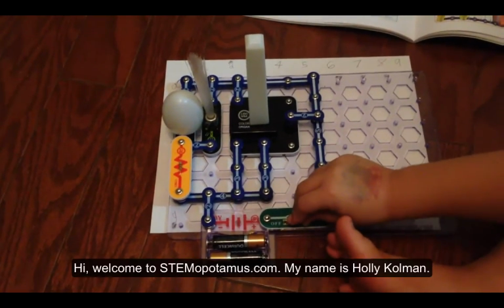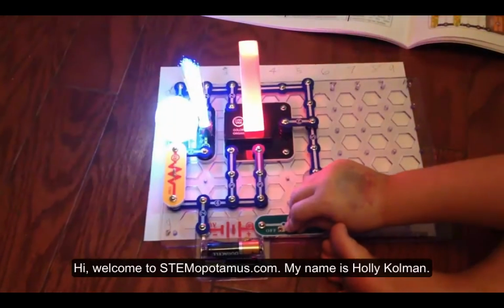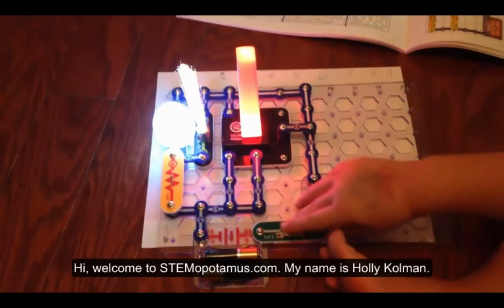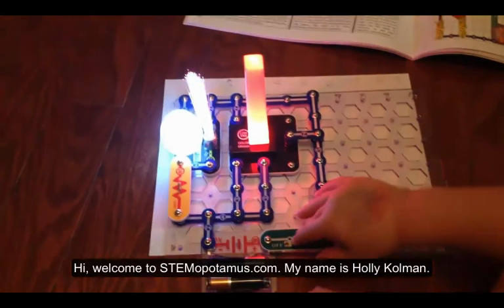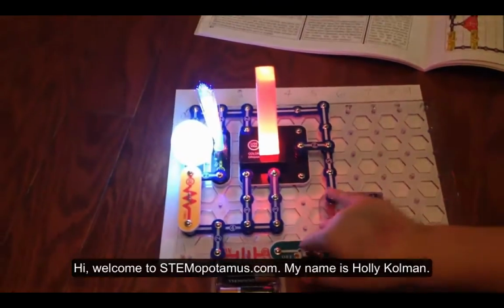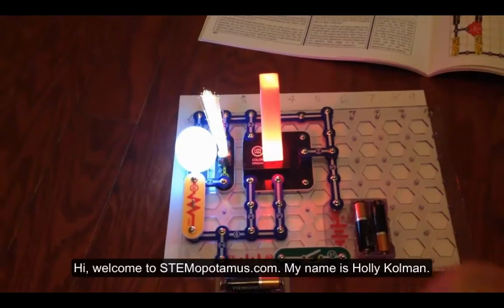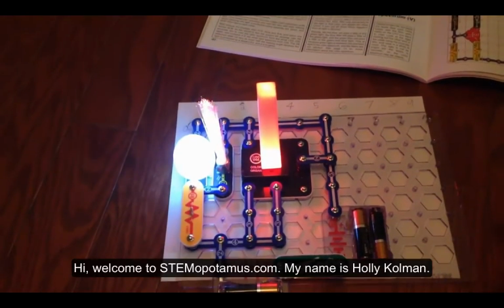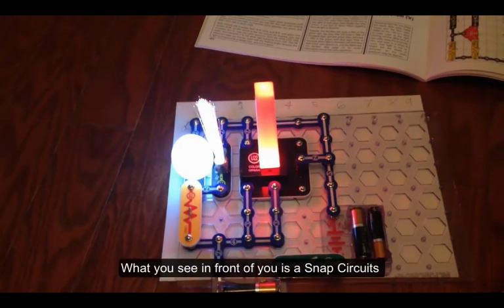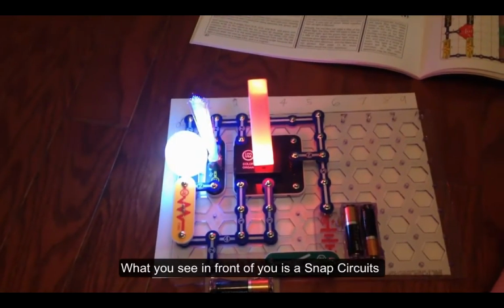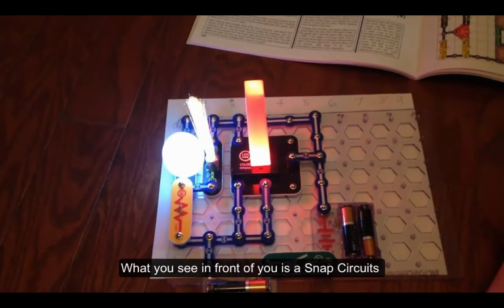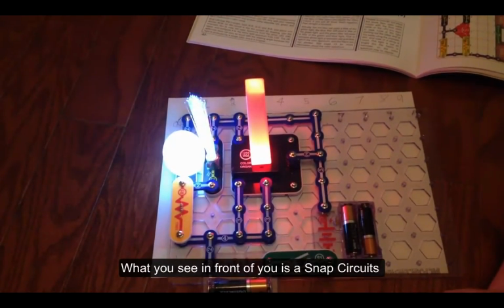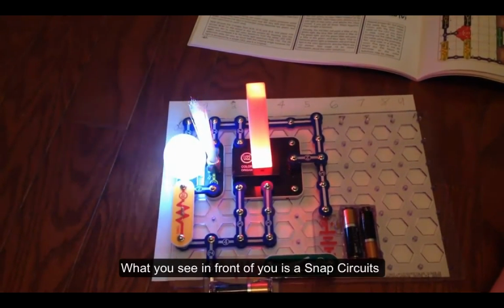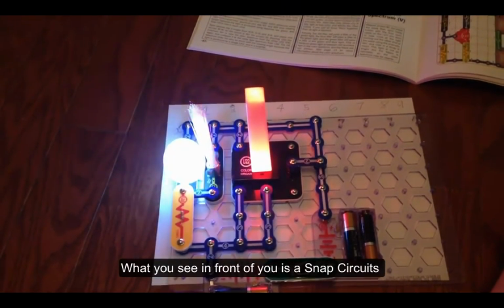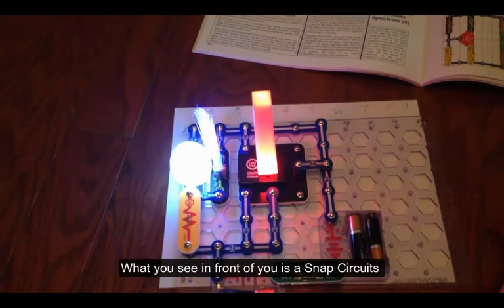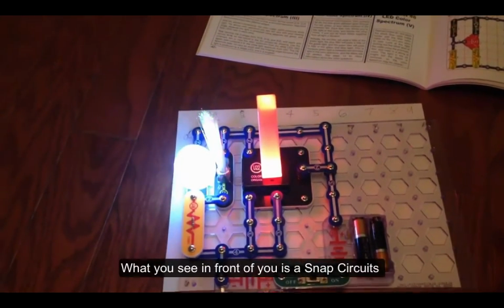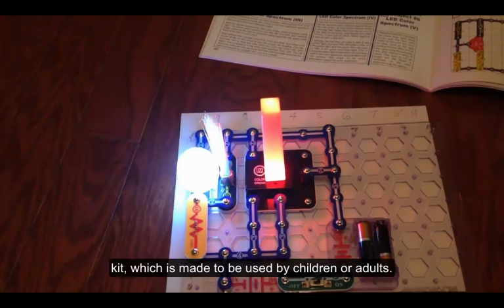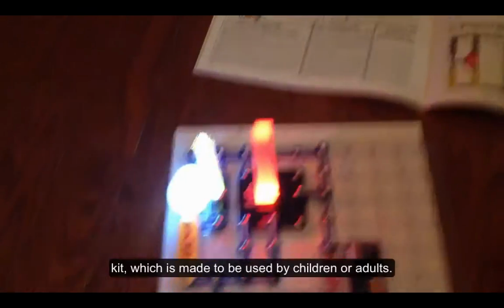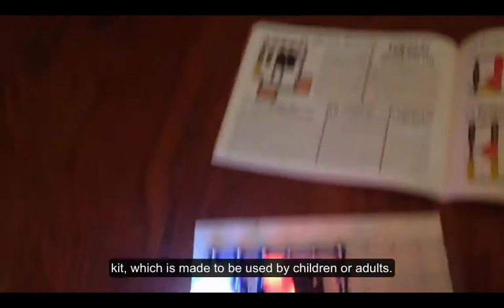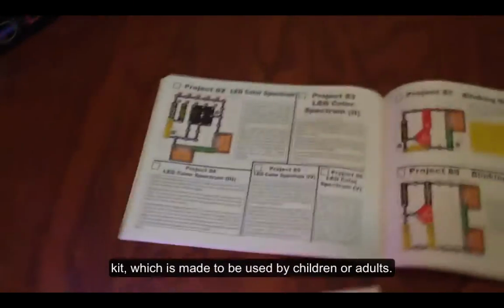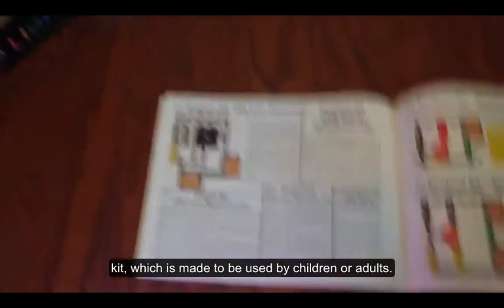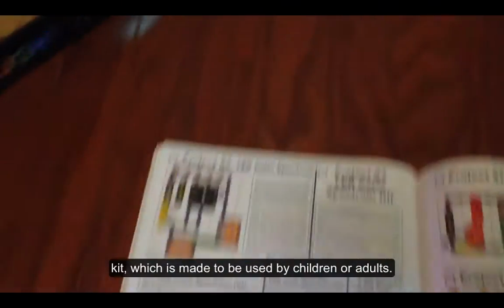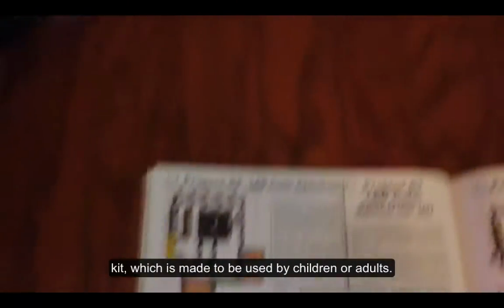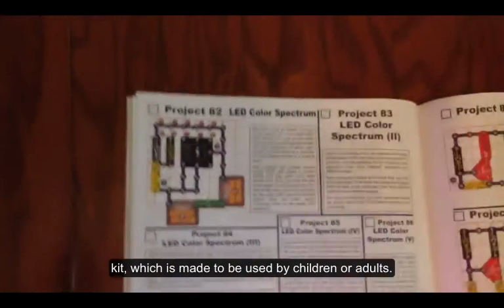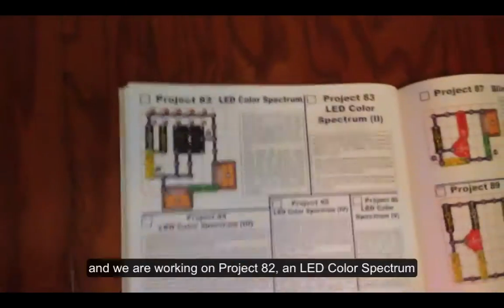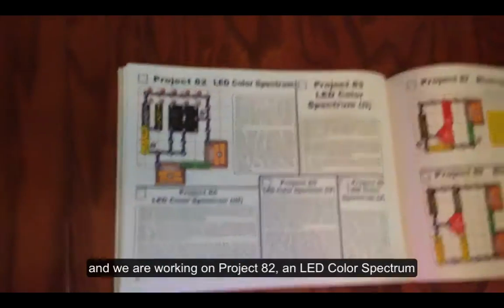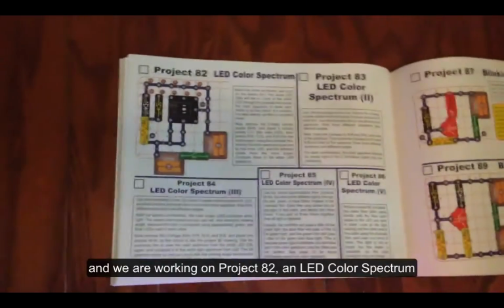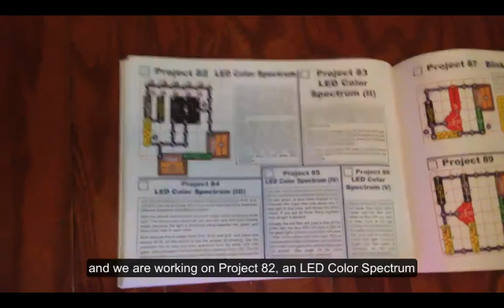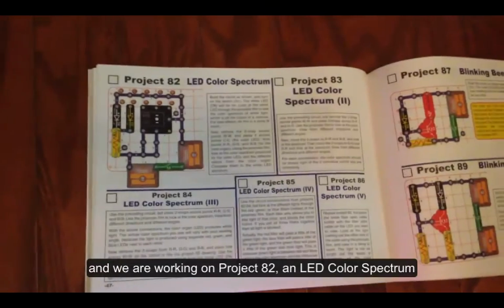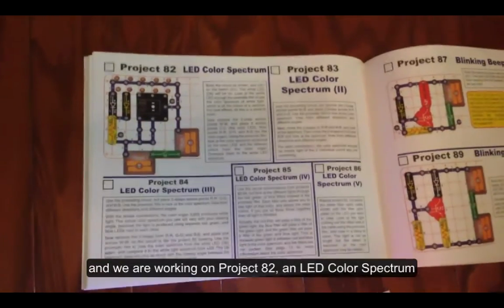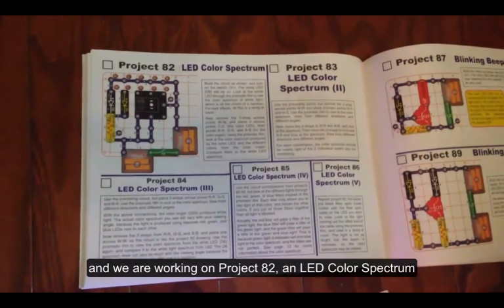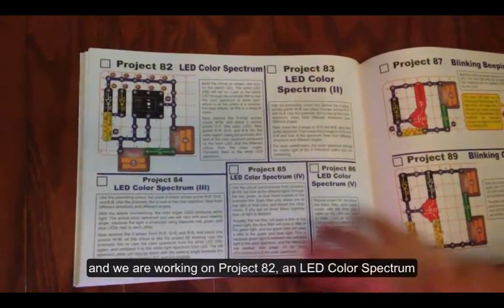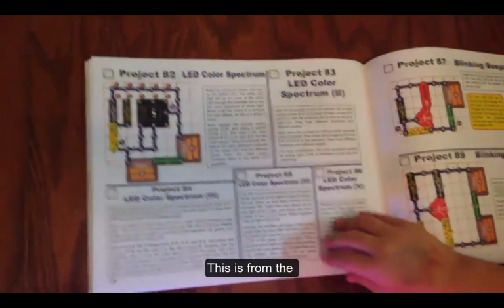Hi, welcome to Stemapotamus.com. My name is Holly Coleman, and what you see in front of you is a snap circuit kit, which is made to be used by children or adults. We are working on project number 82, an LED color spectrum.